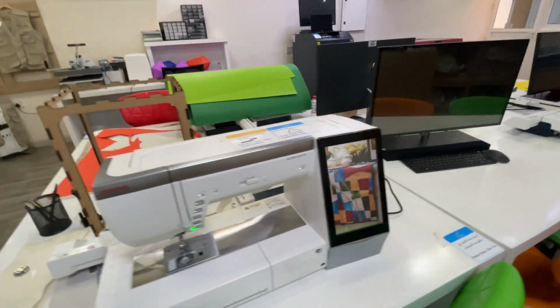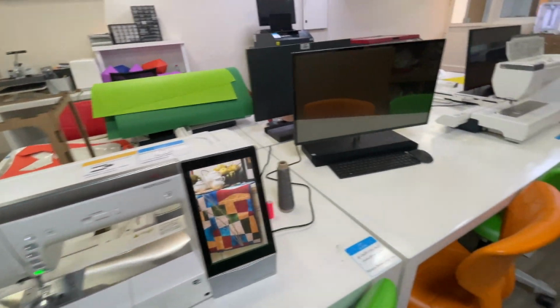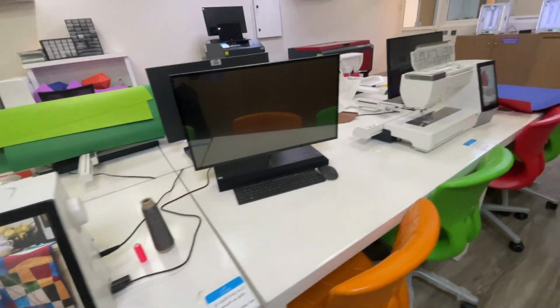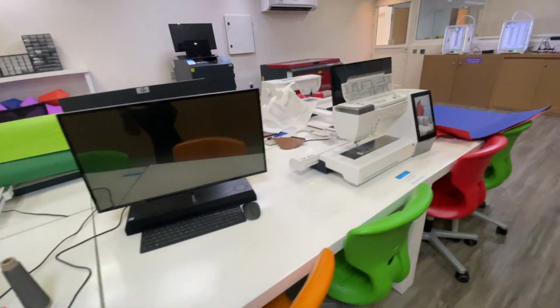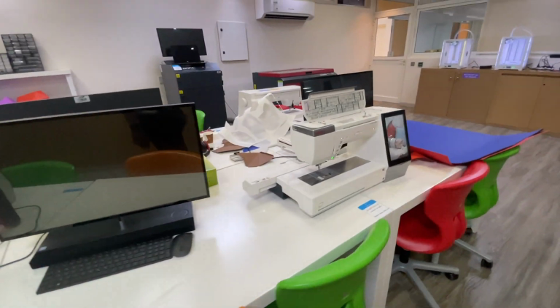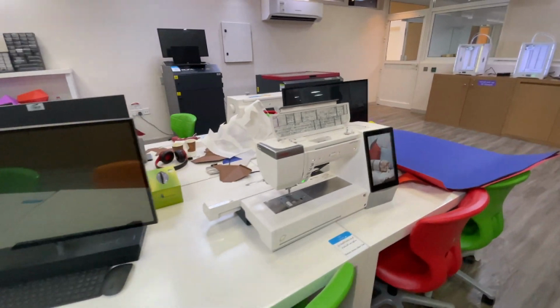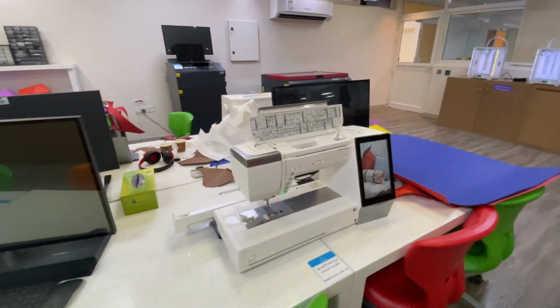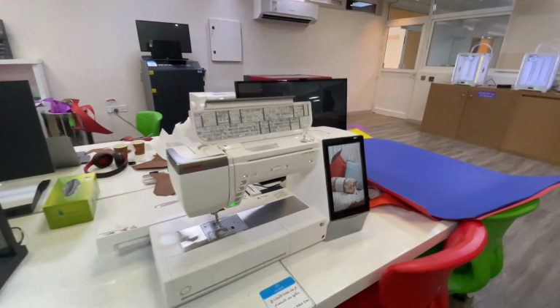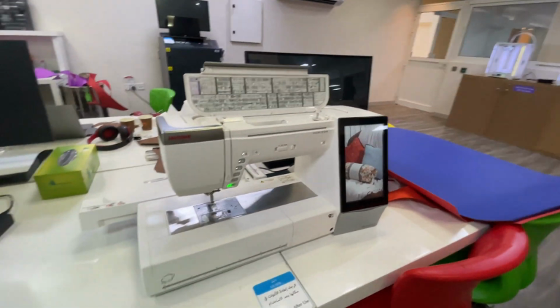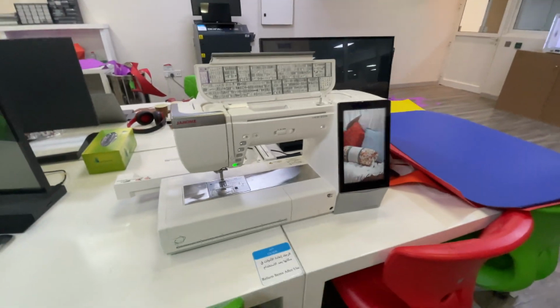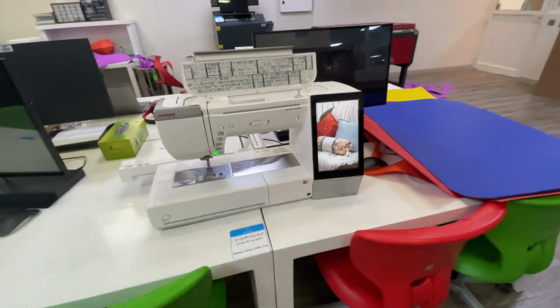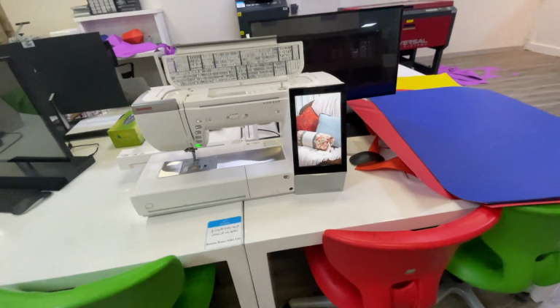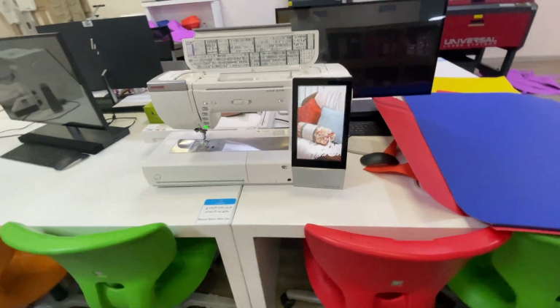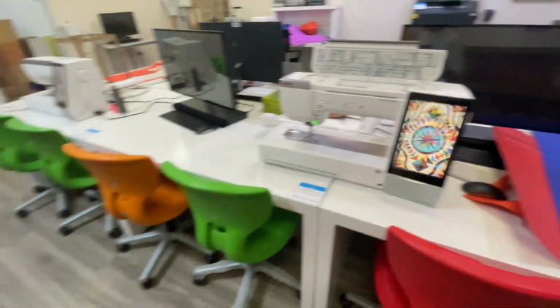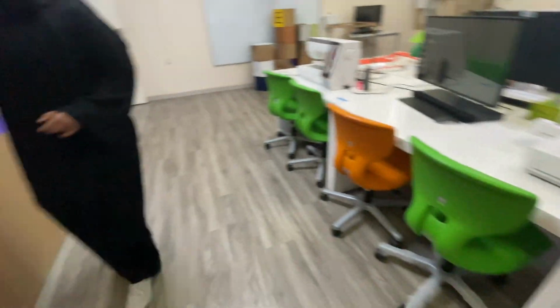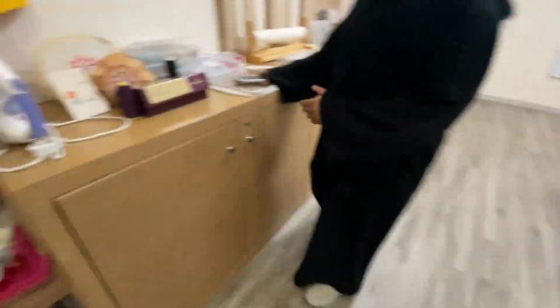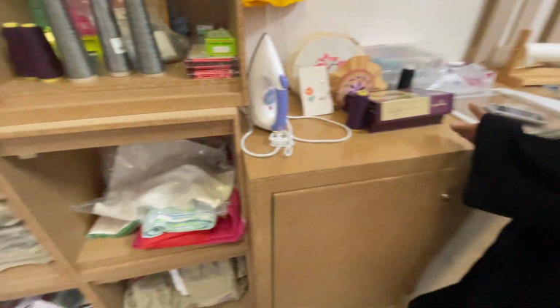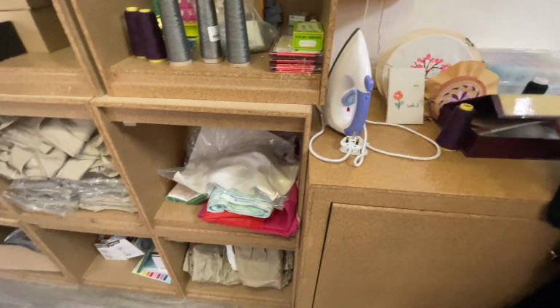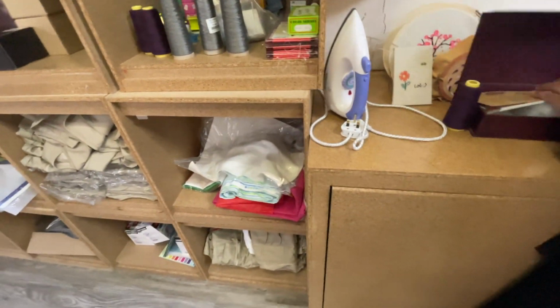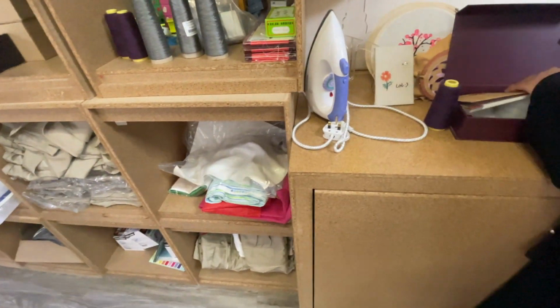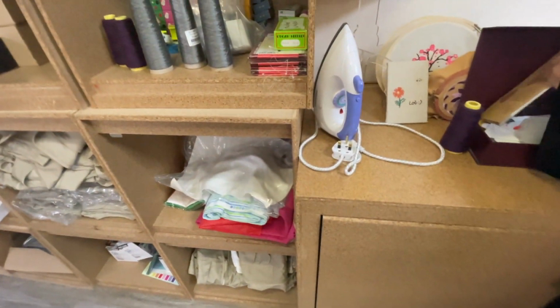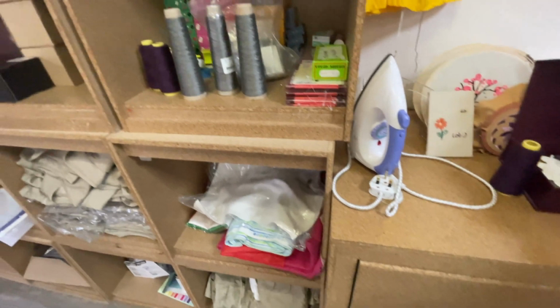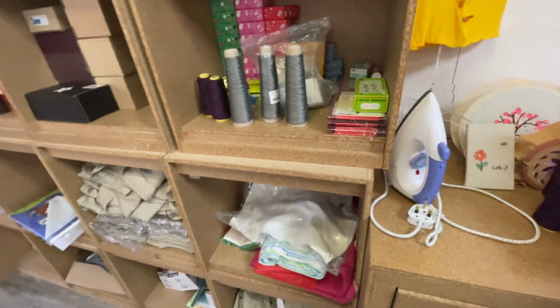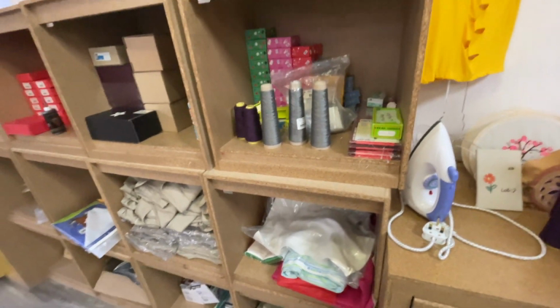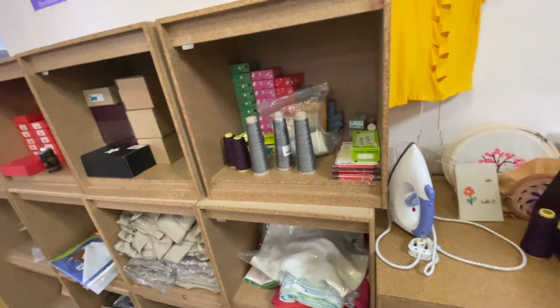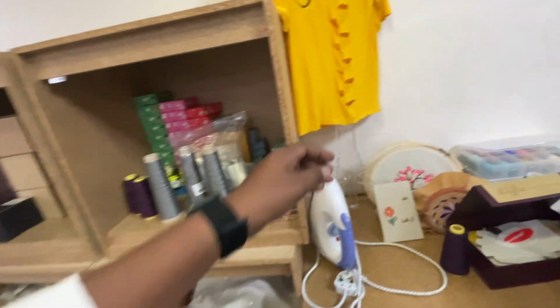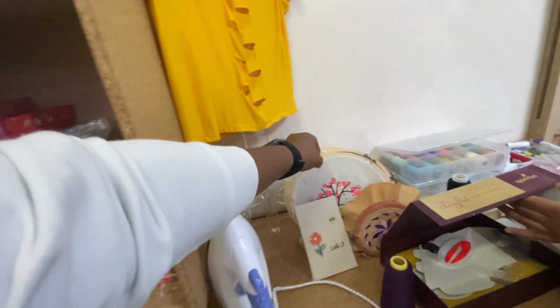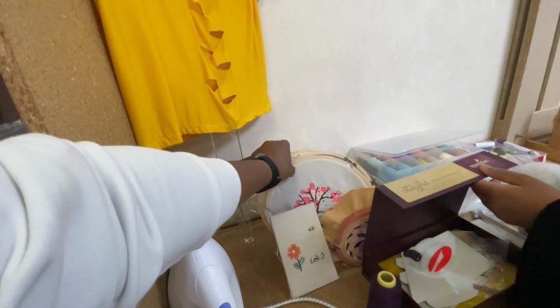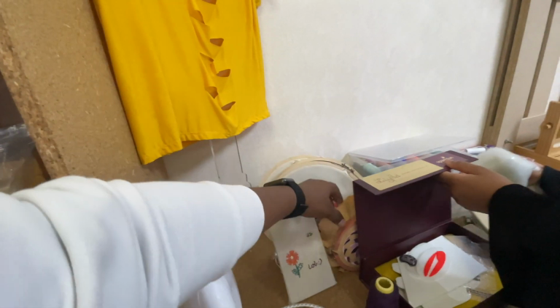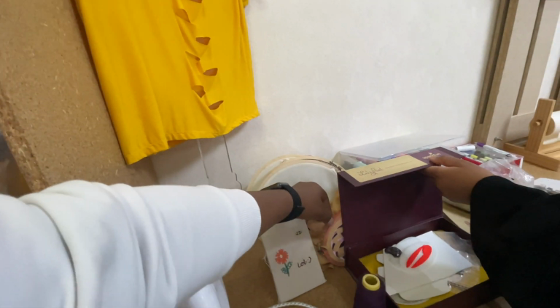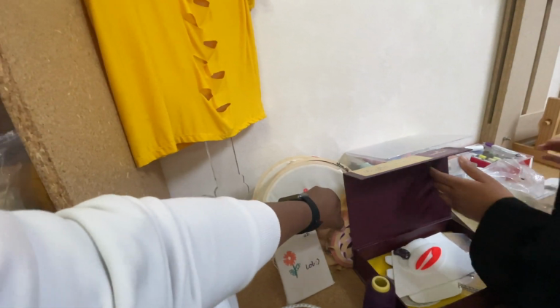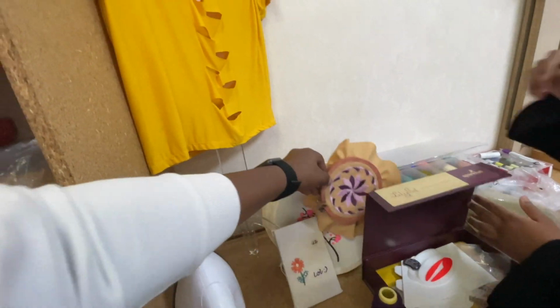They have some samples you can look at. You can see this embroidery design — you design it, send it to the machine, and this is the result. Yes, this was done entirely by the machine.